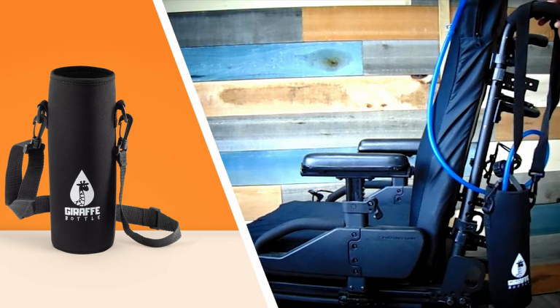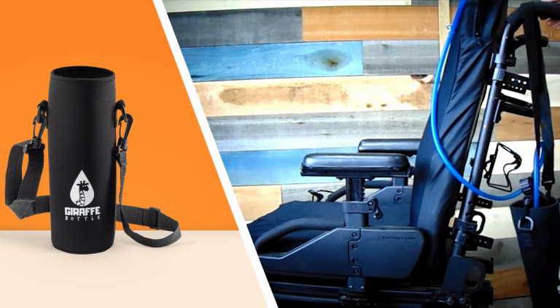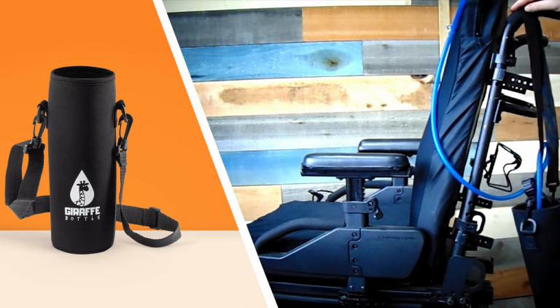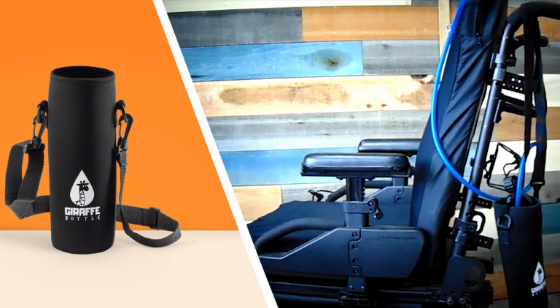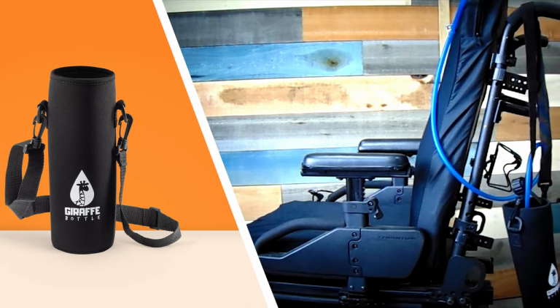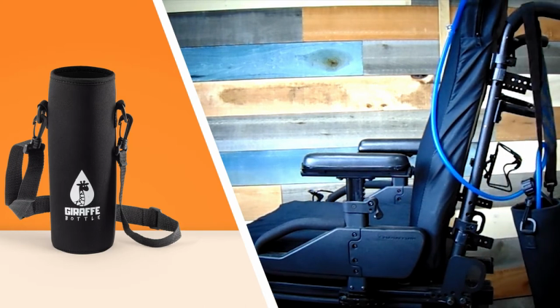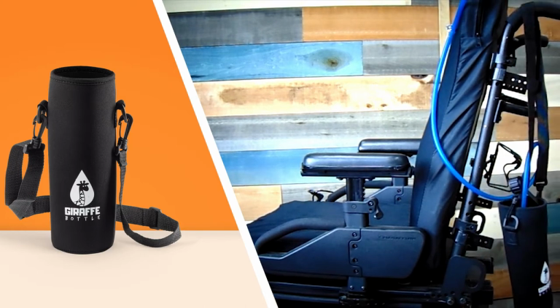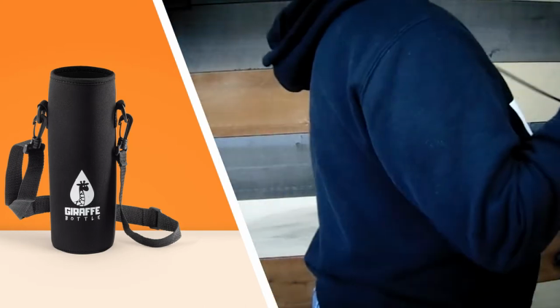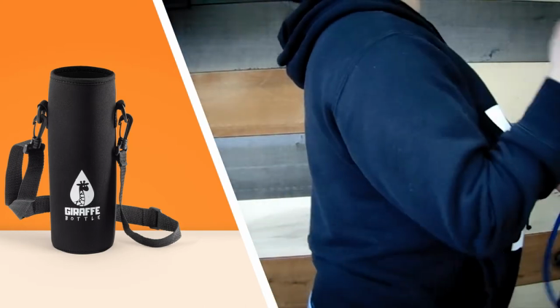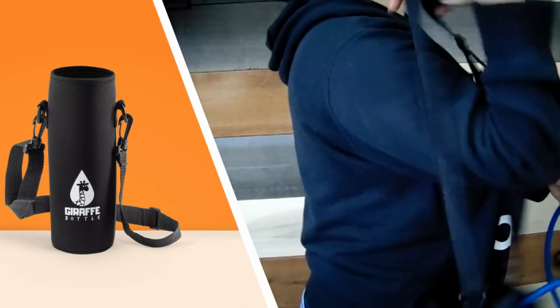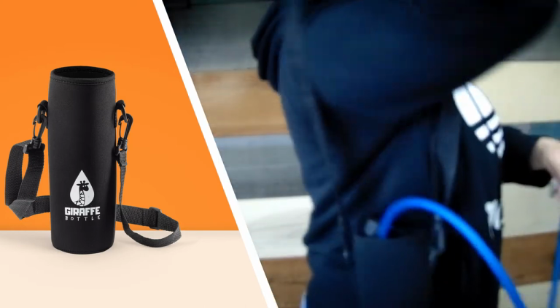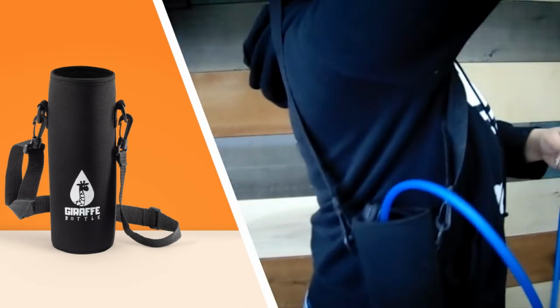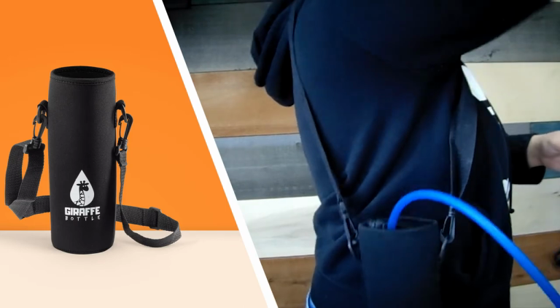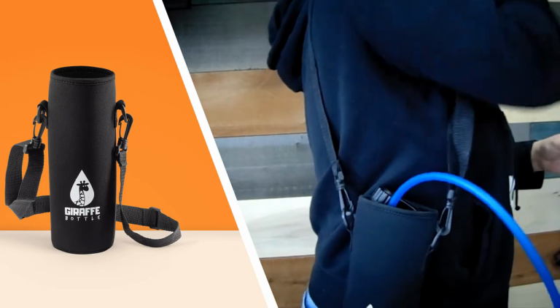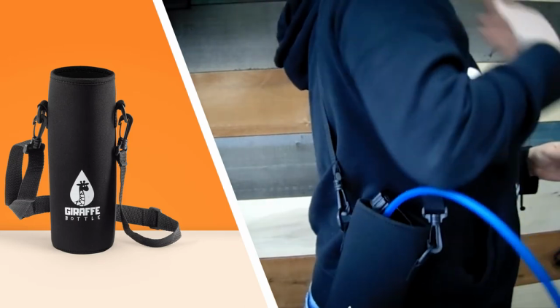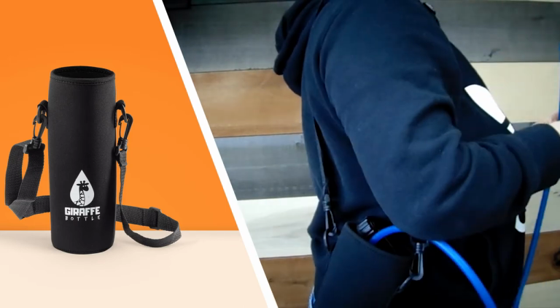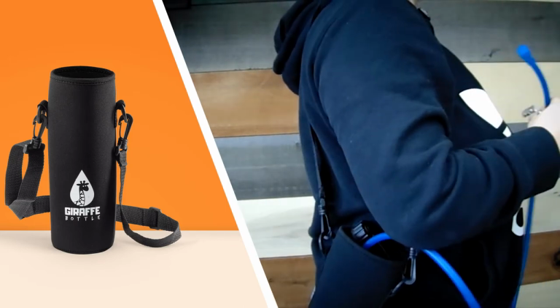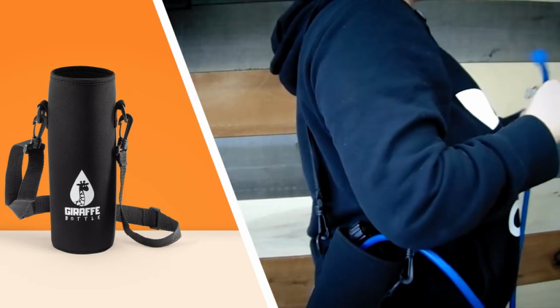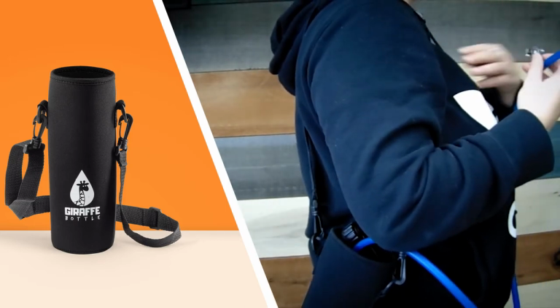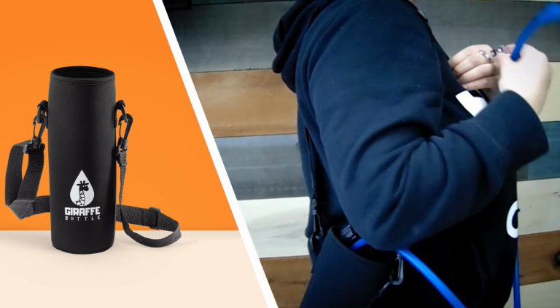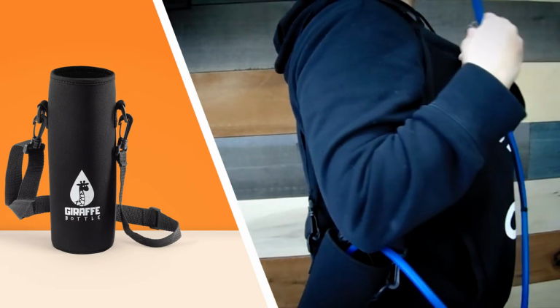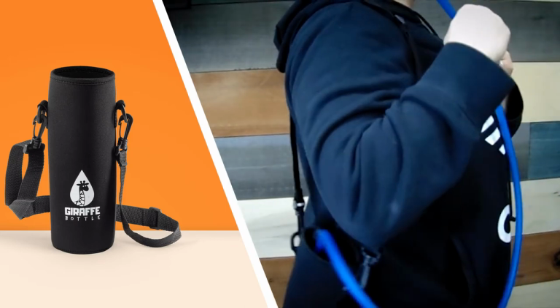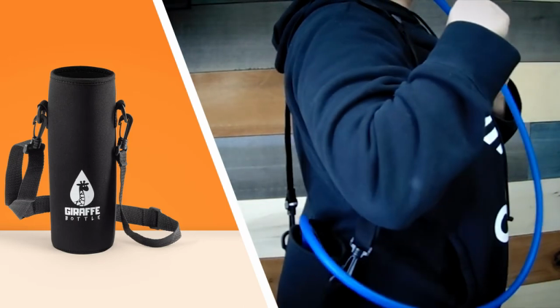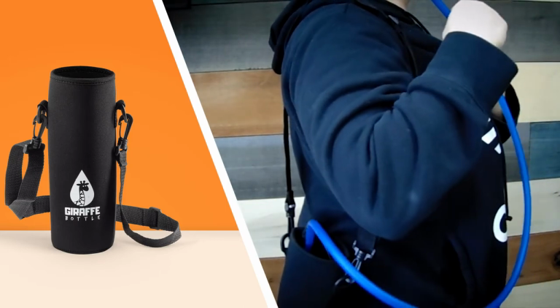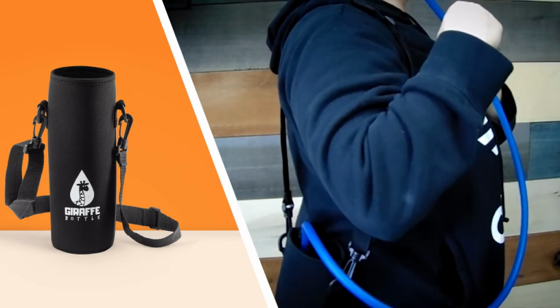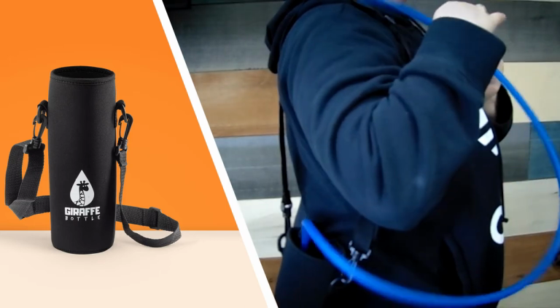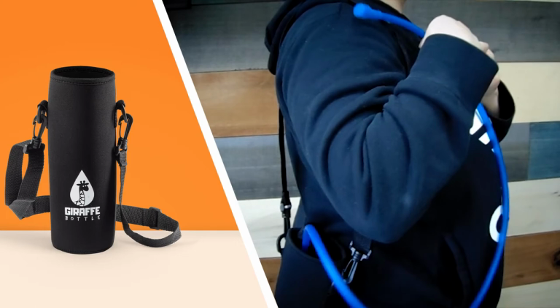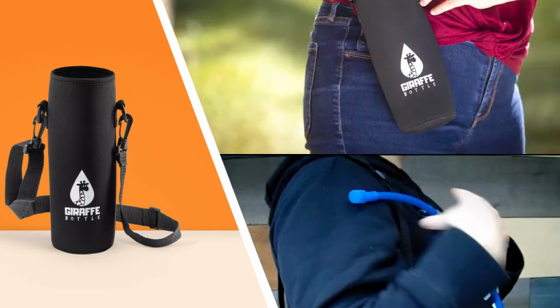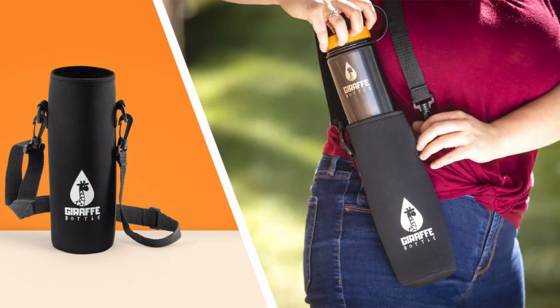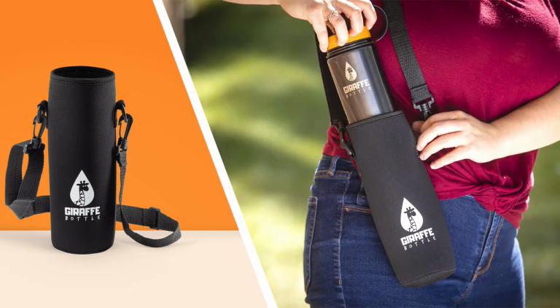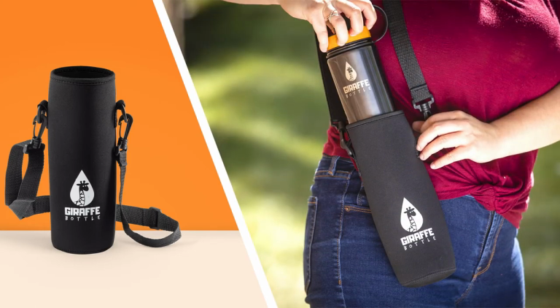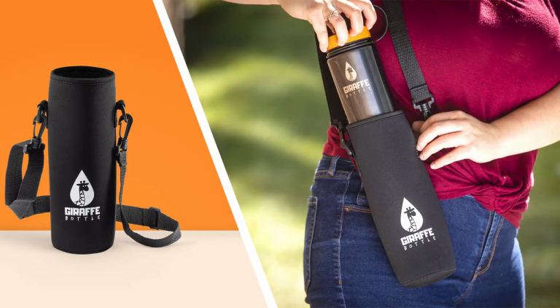The Giraffe bottle carrier is specifically designed for use on the go. You can sling the adjustable strap over a wheelchair, bed railing, and more. It can be slung over a shoulder and is an excellent holder for the journey system, or you could just carry the model.